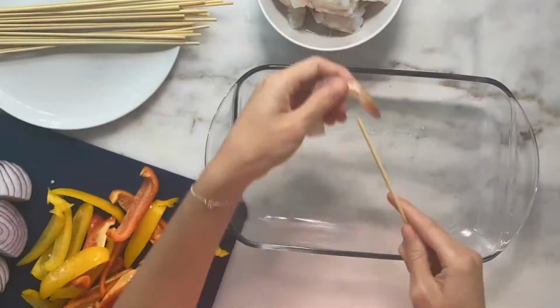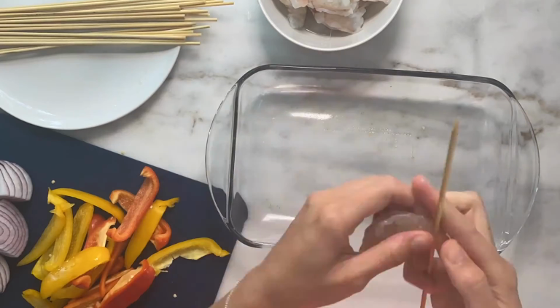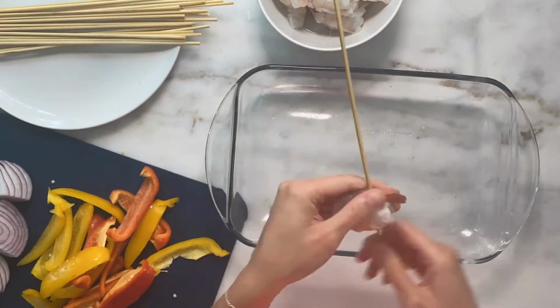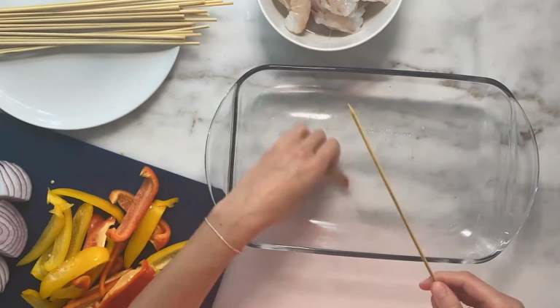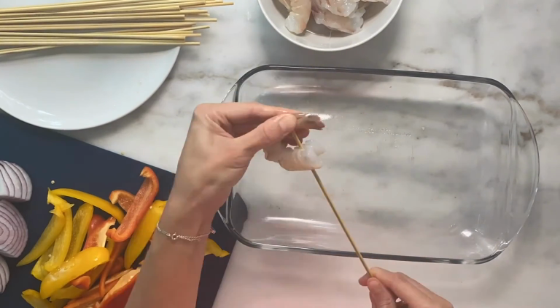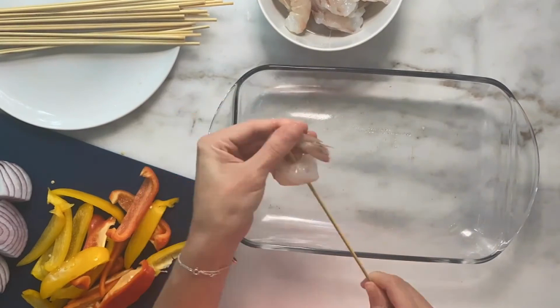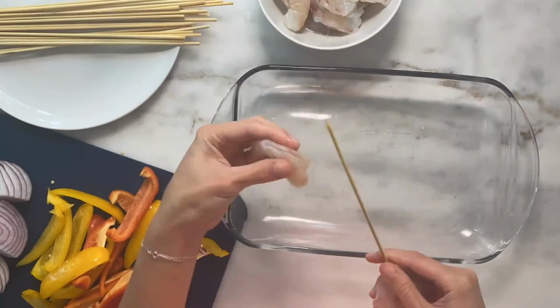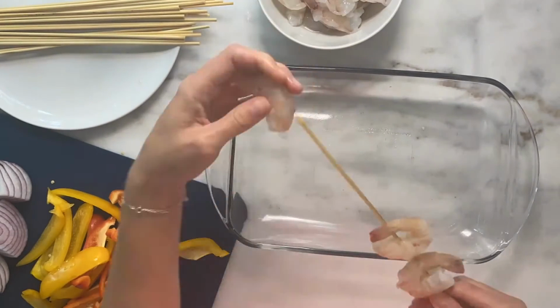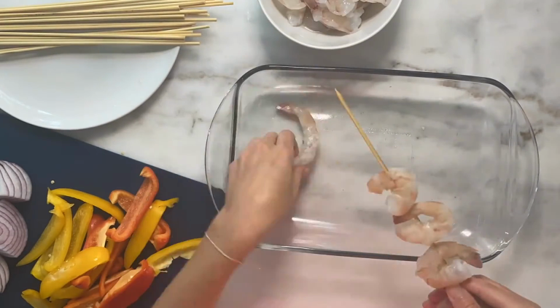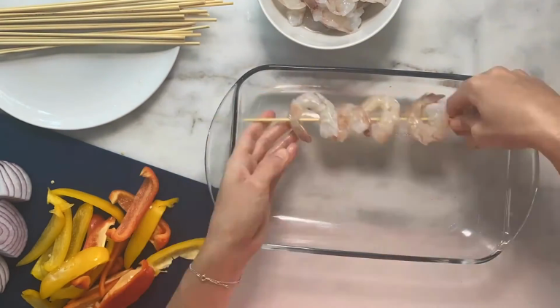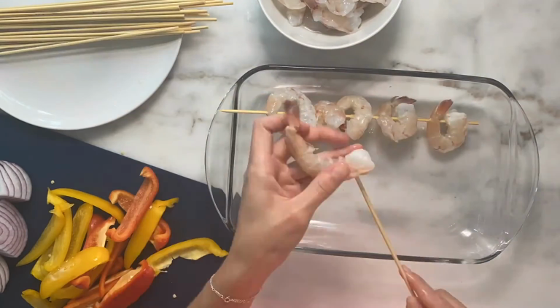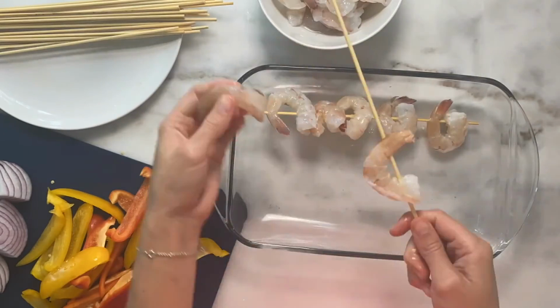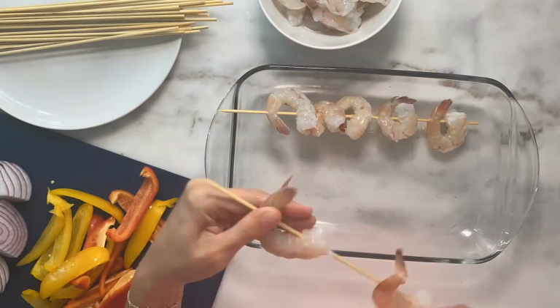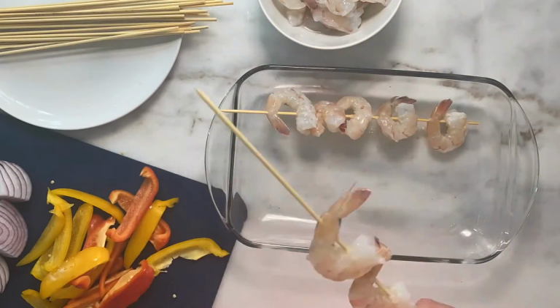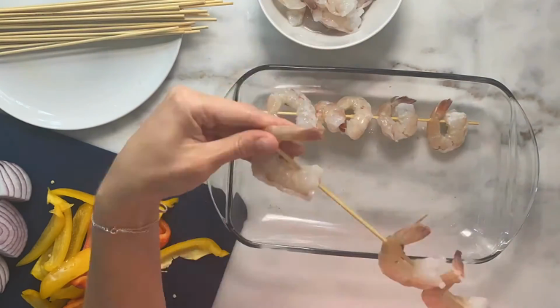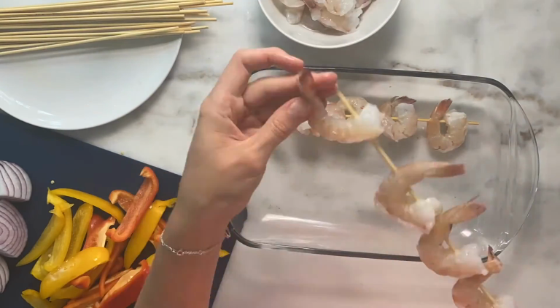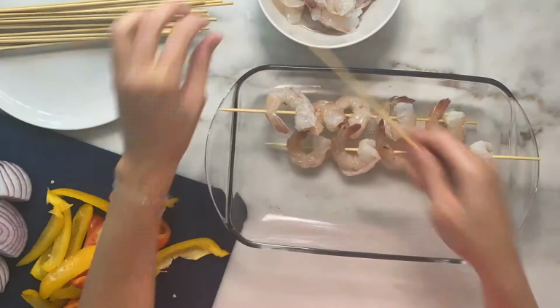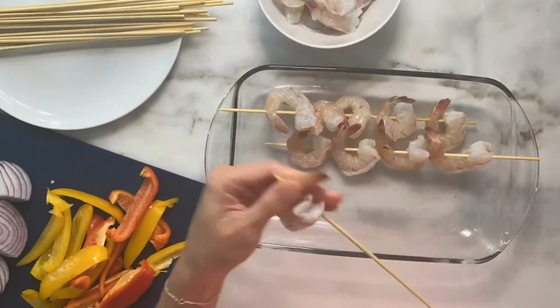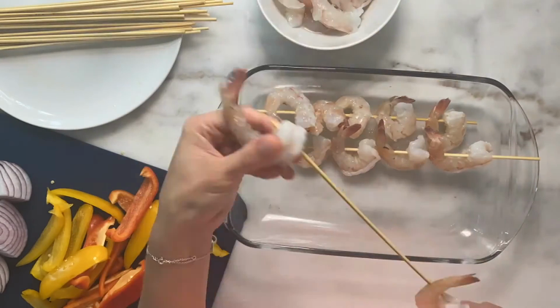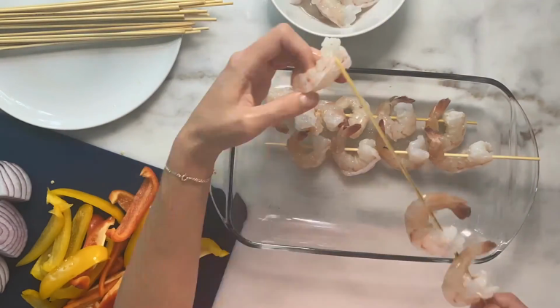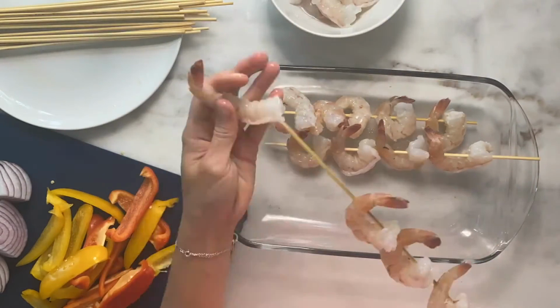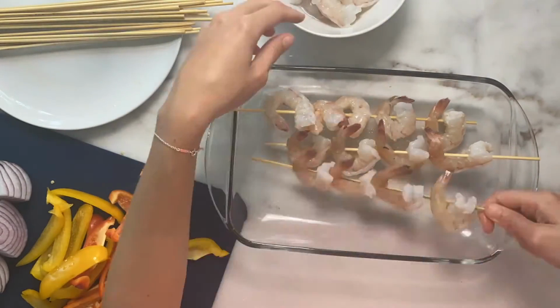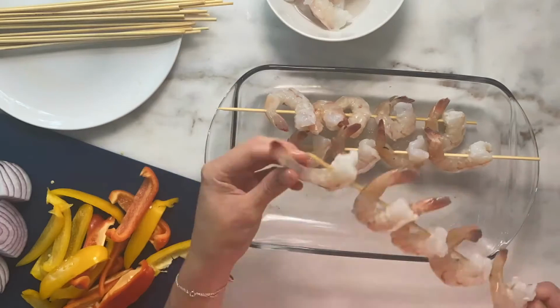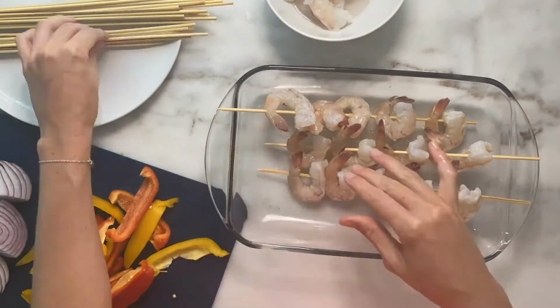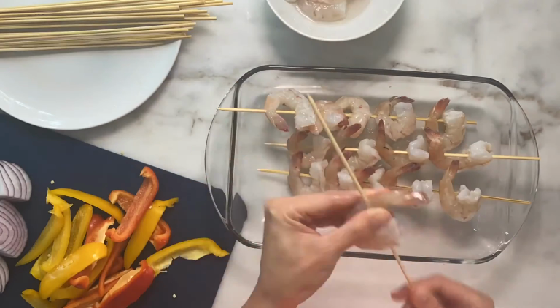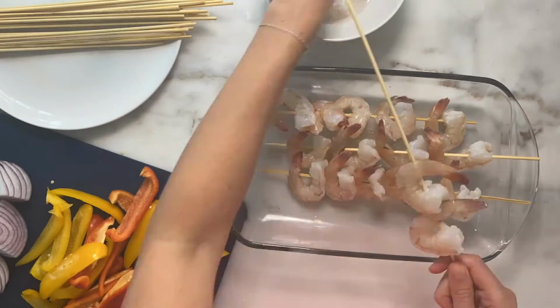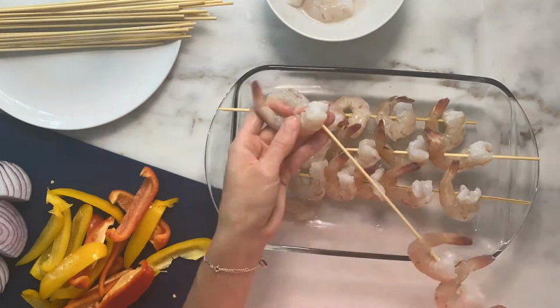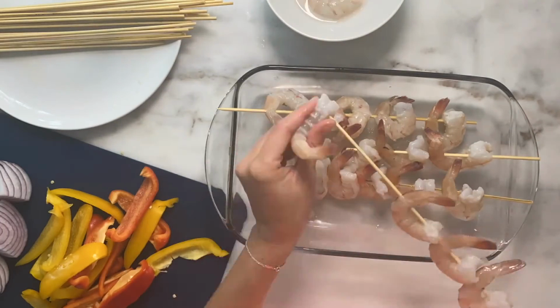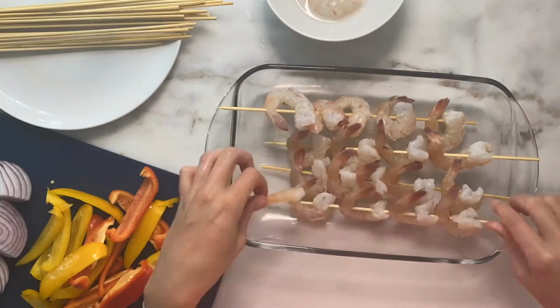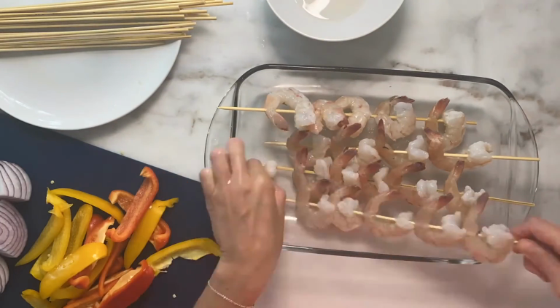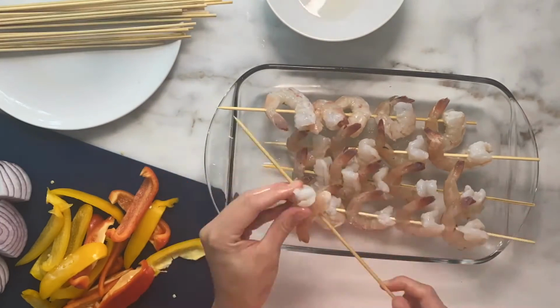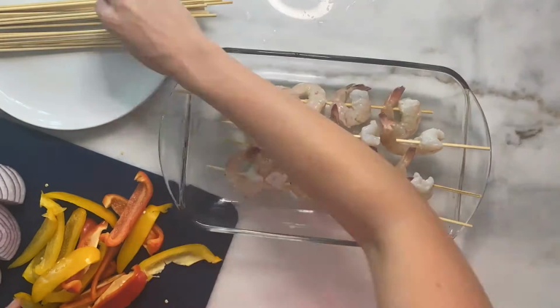Soak the skewers in water for 15 minutes. Thread the shrimp onto skewers, and then separately thread the bell peppers and the onions onto separate skewers.